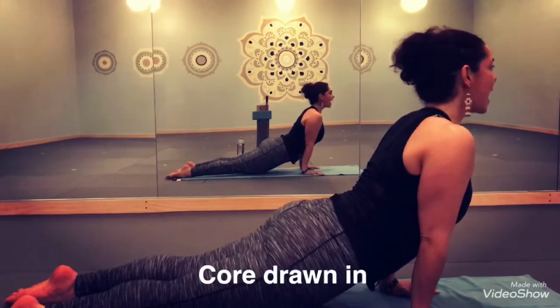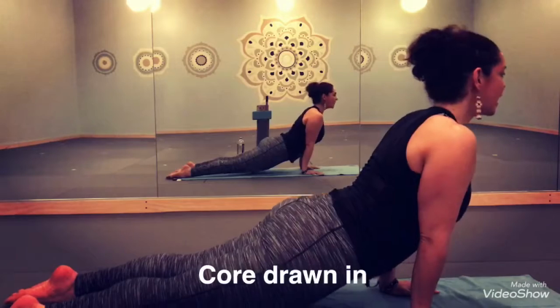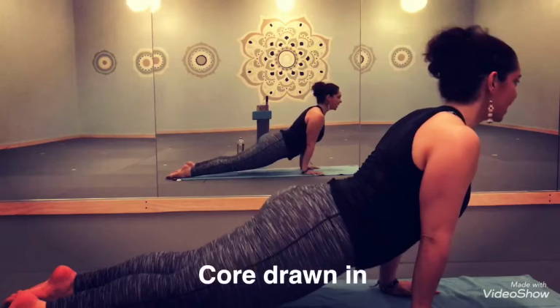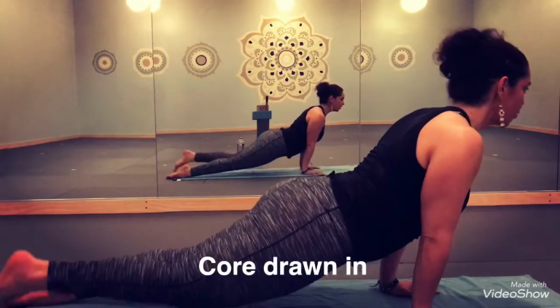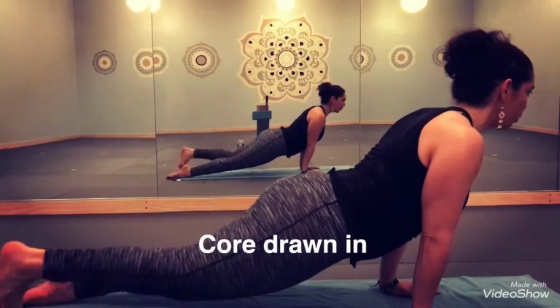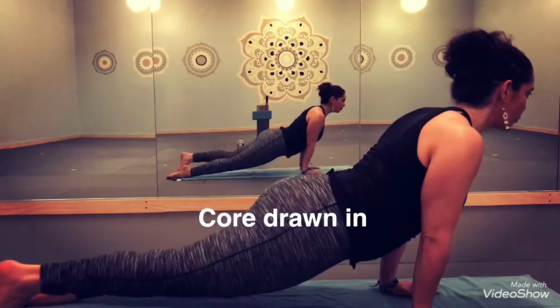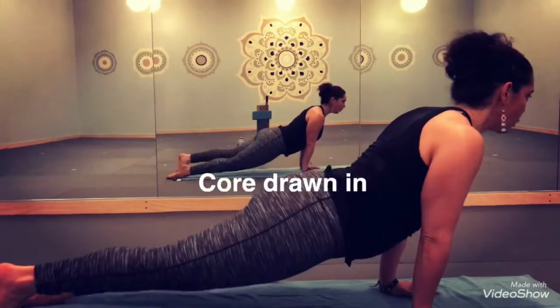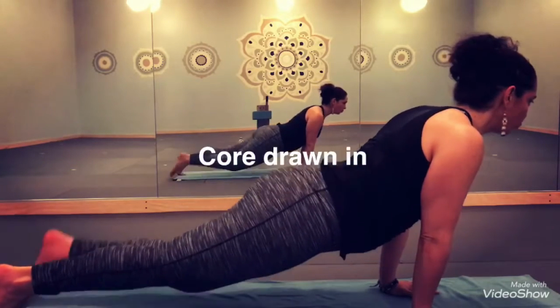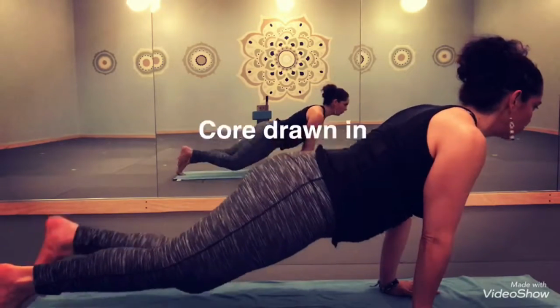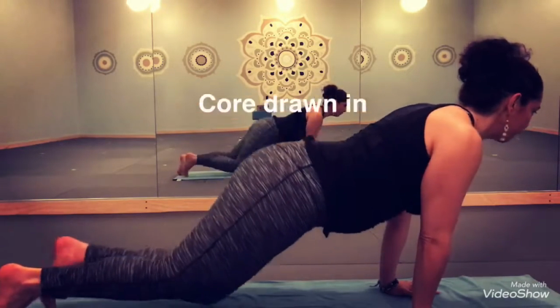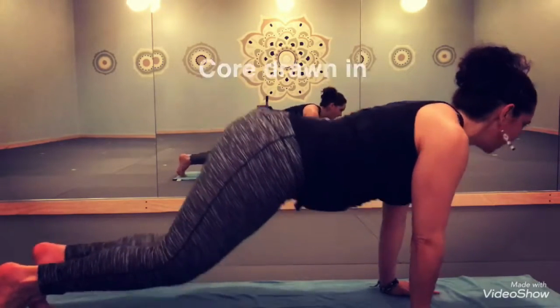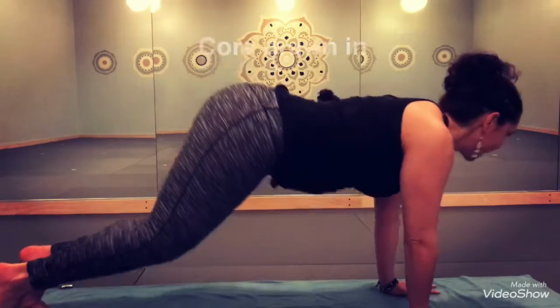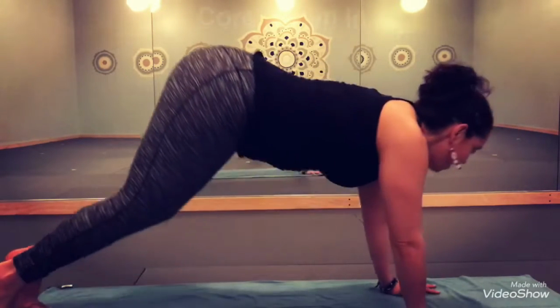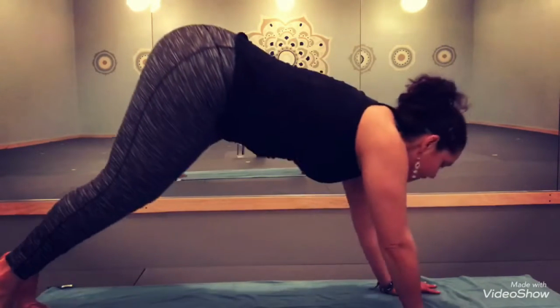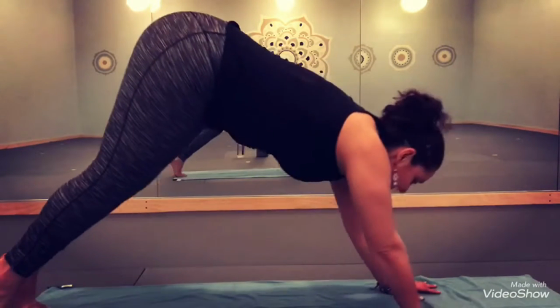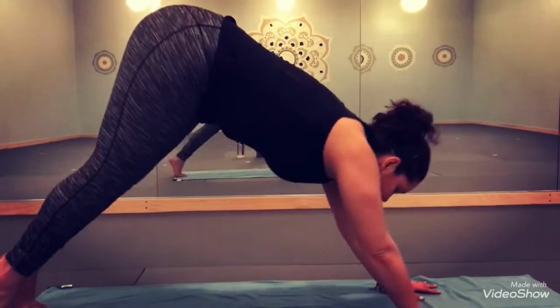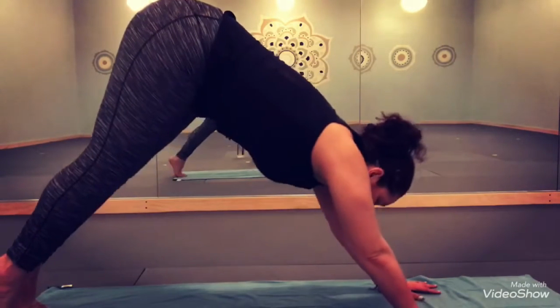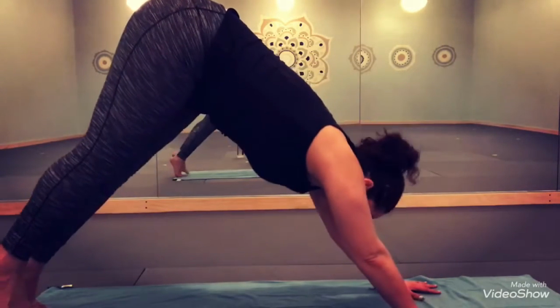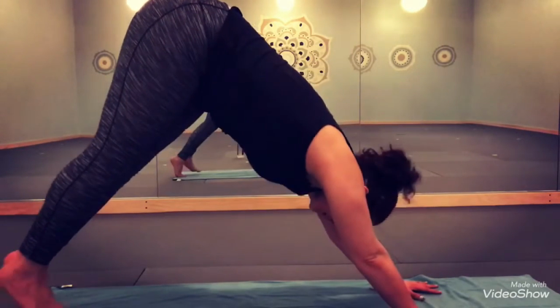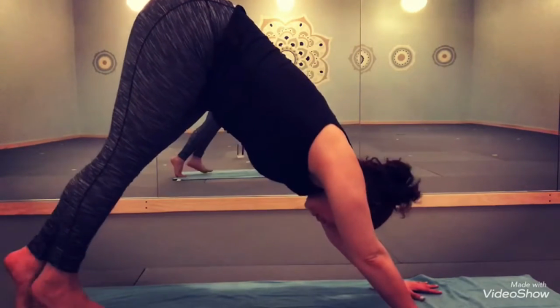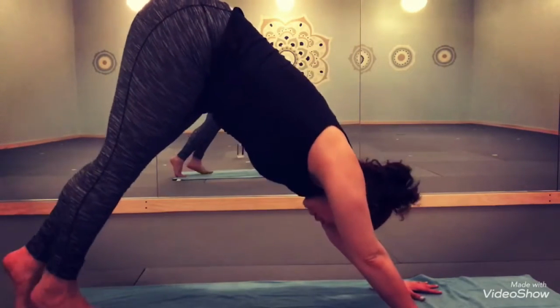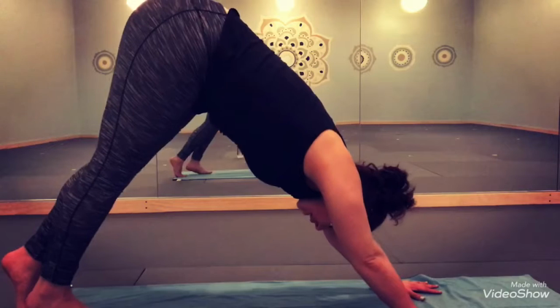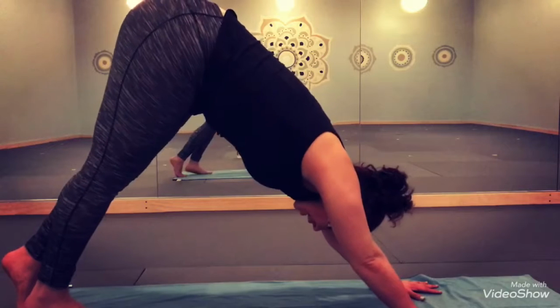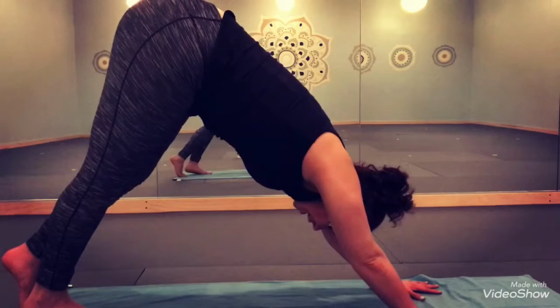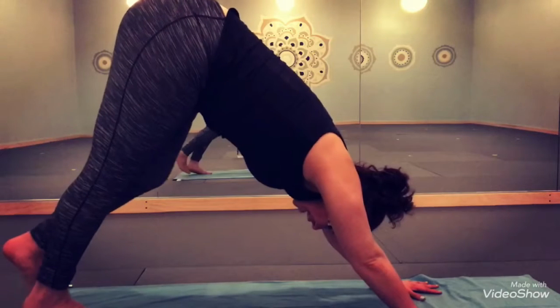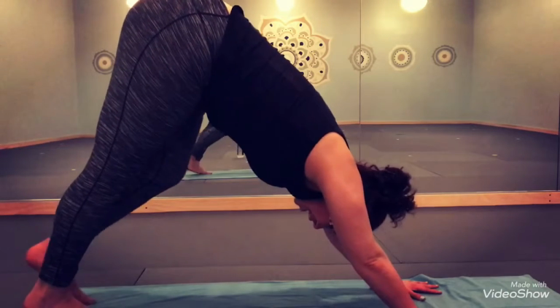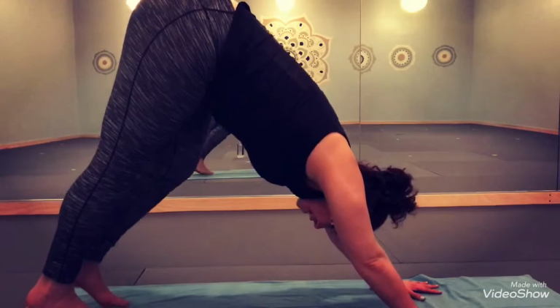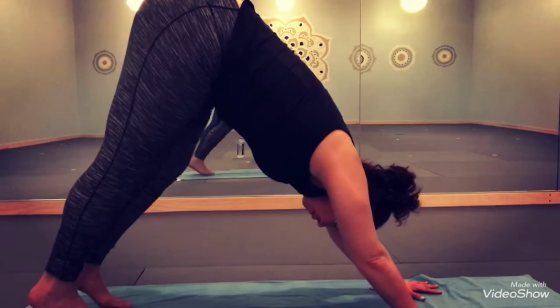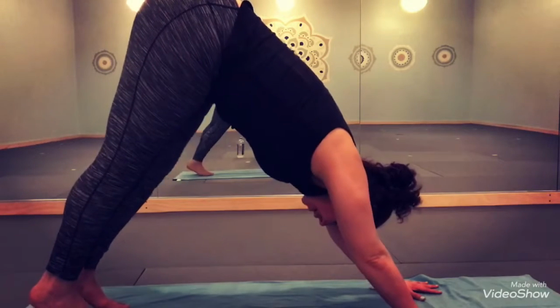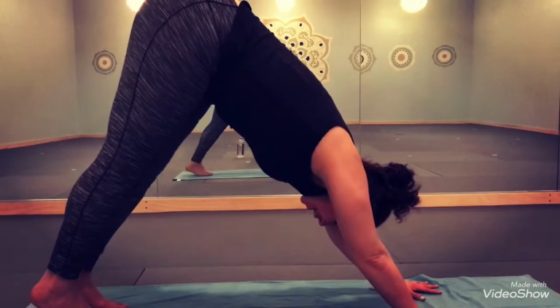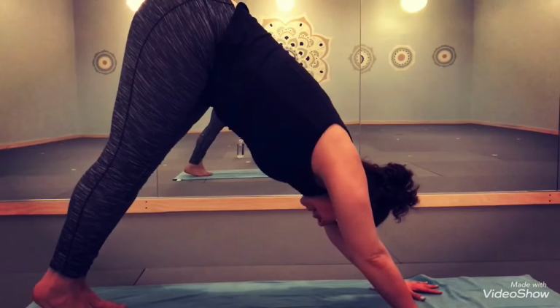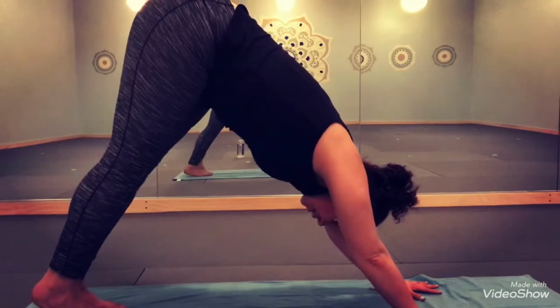And then tucking your toes or rolling your feet, finding downward facing dog, and then flowing it all together.